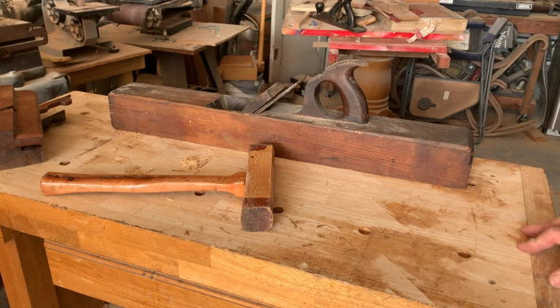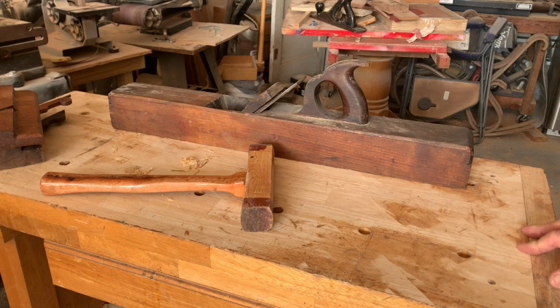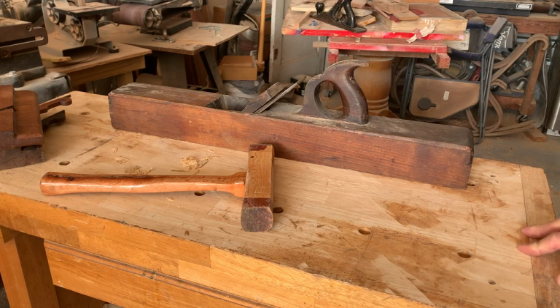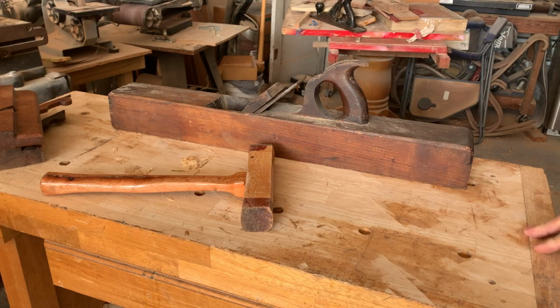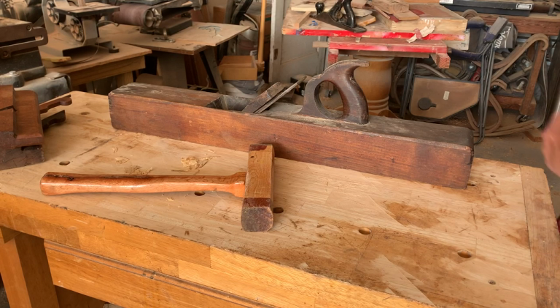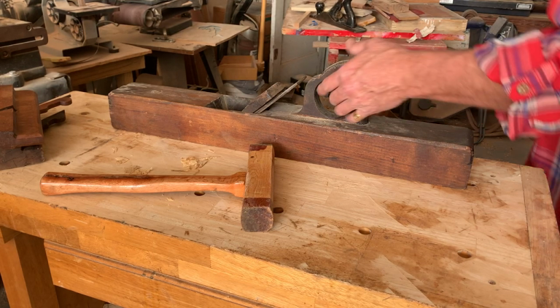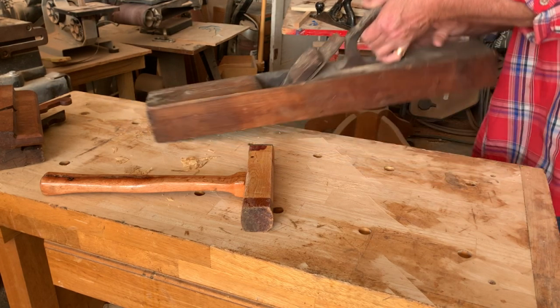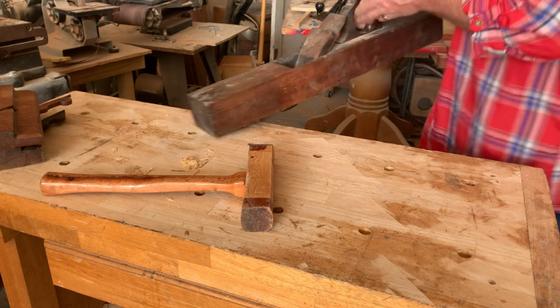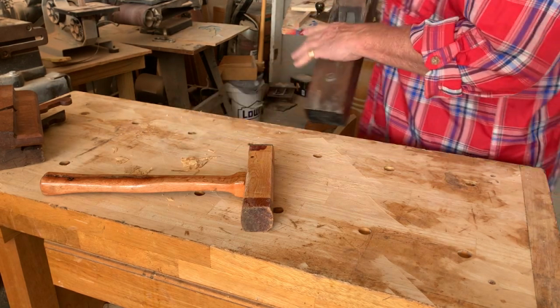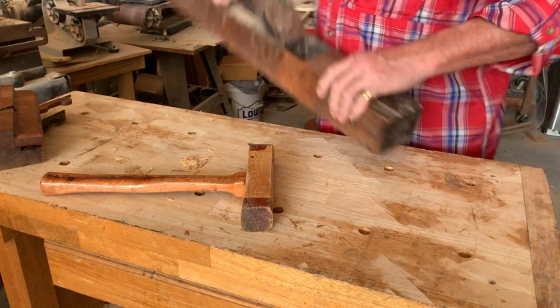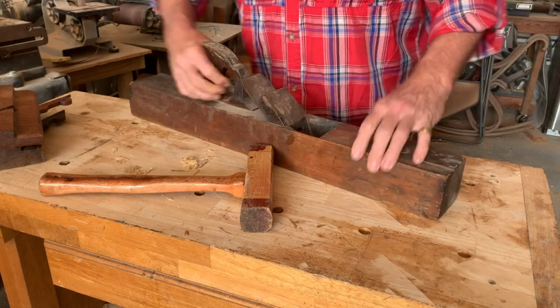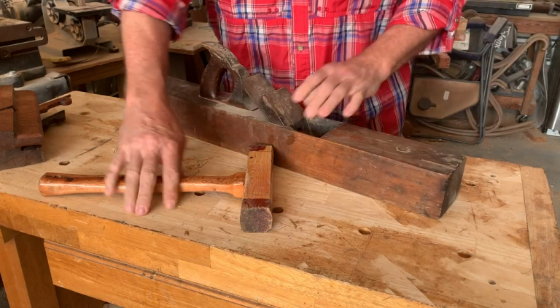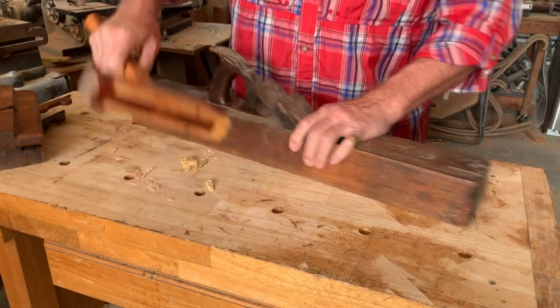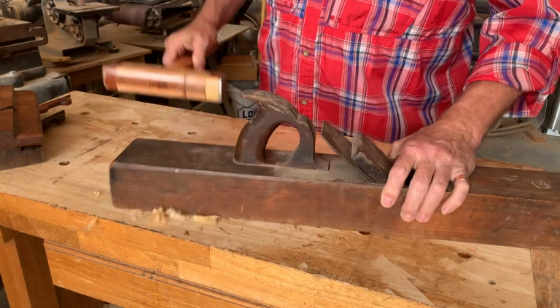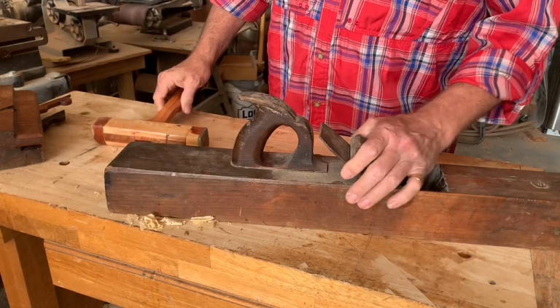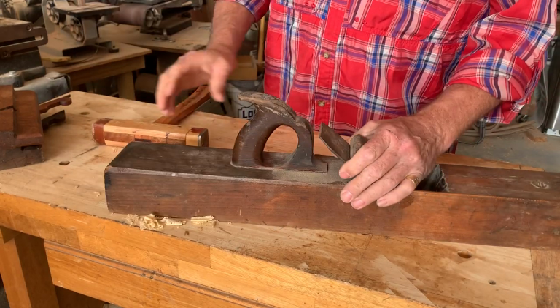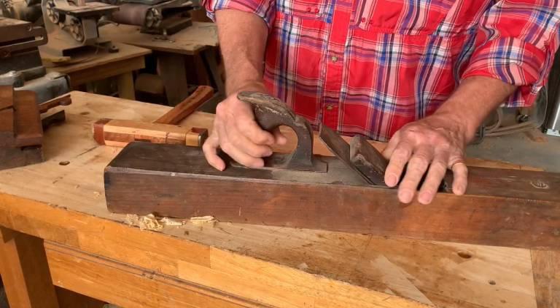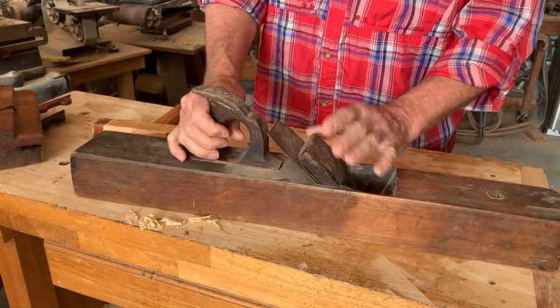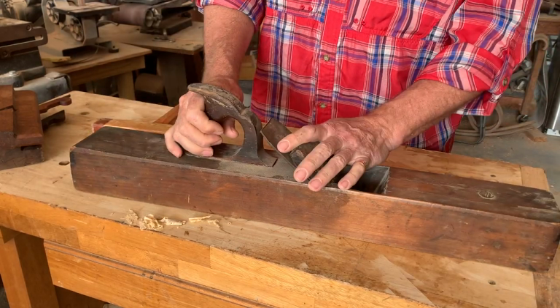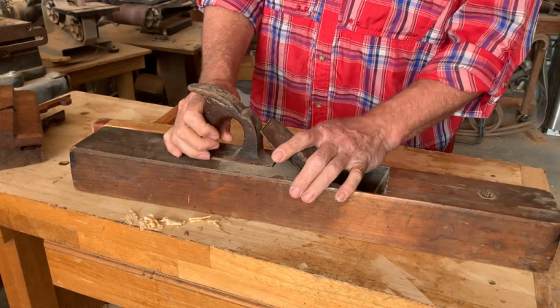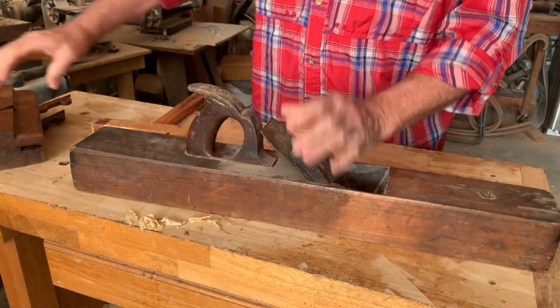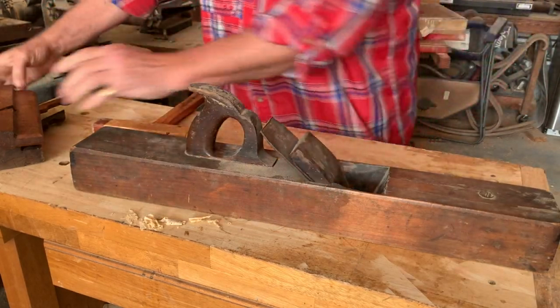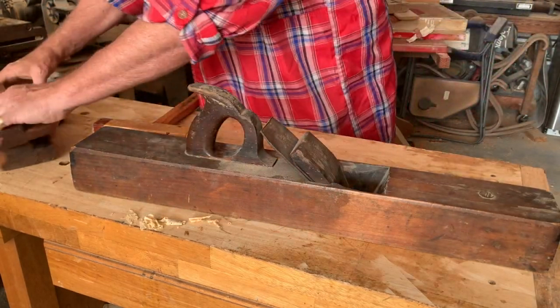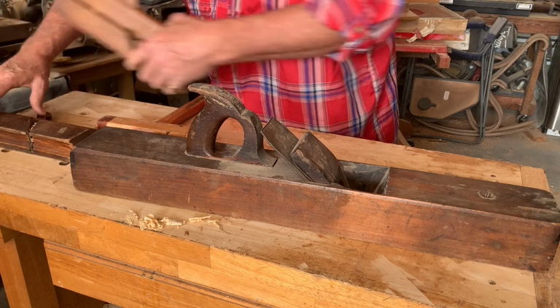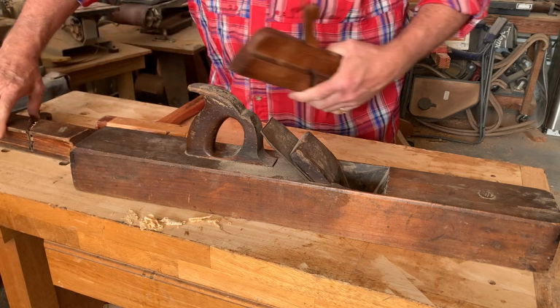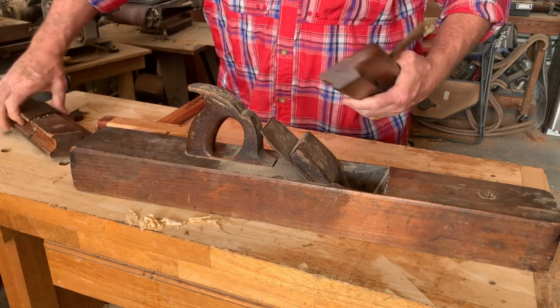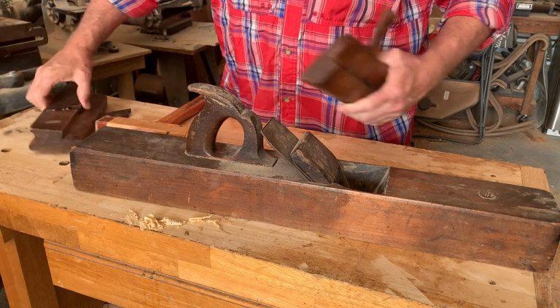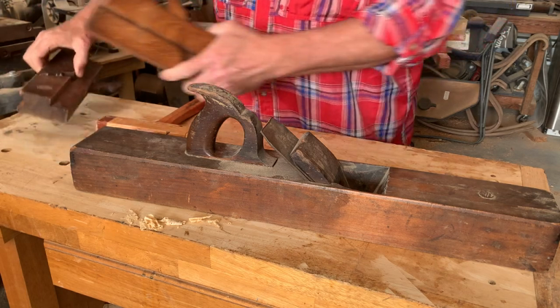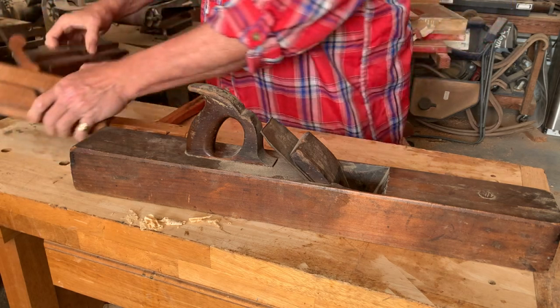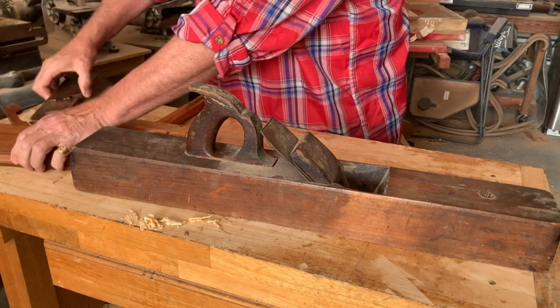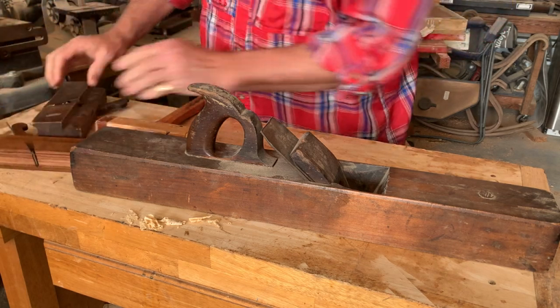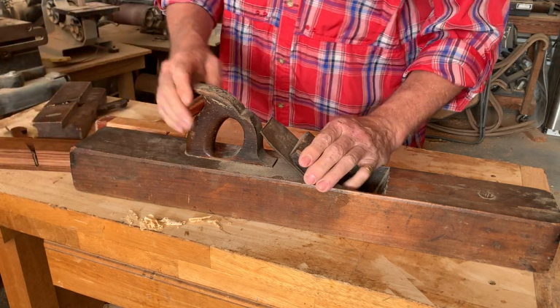Welcome to Video Day, Project of the Week. We'll see how to remove the wedge out of these old planes without damaging the wedge.